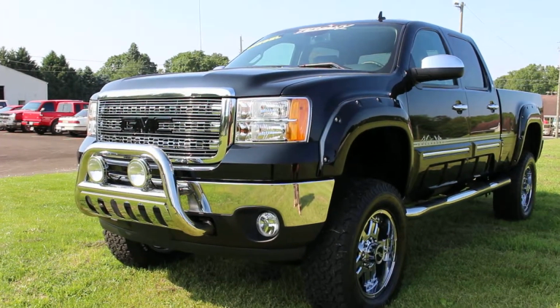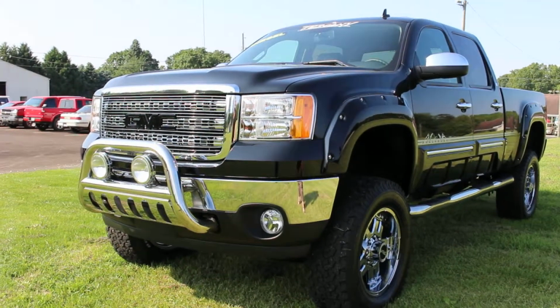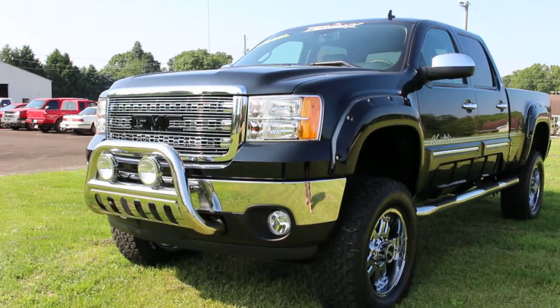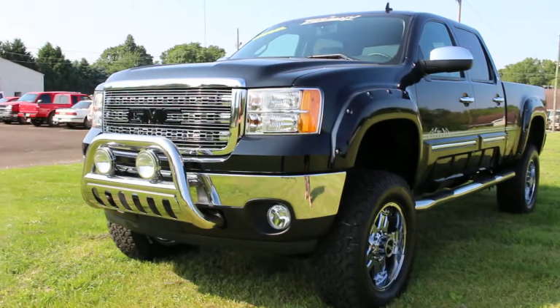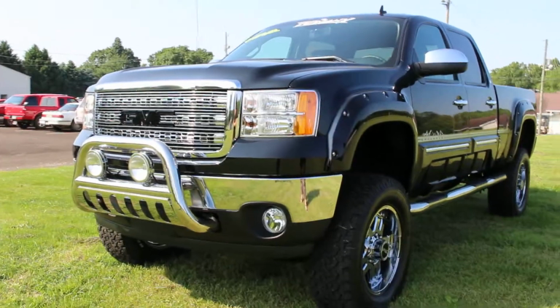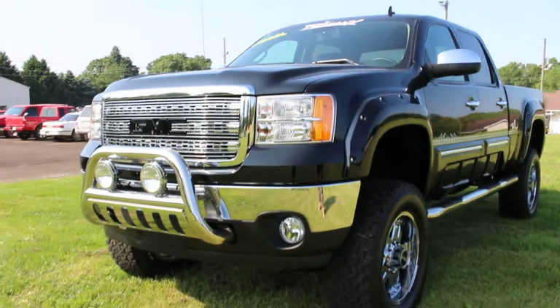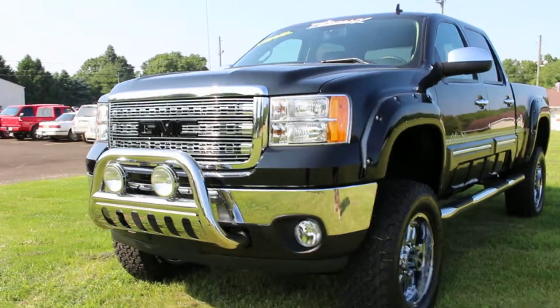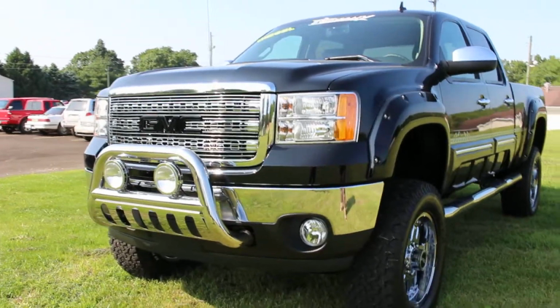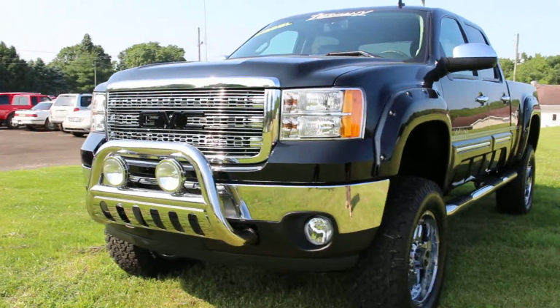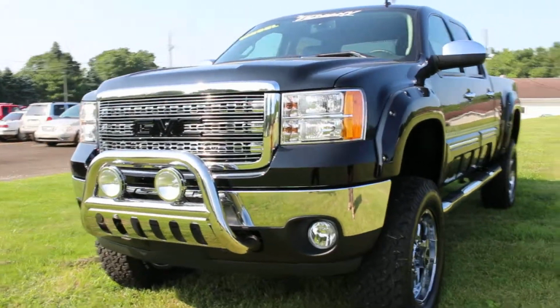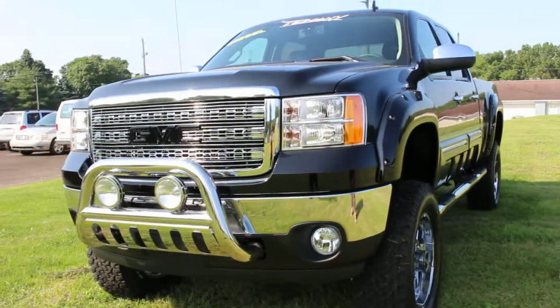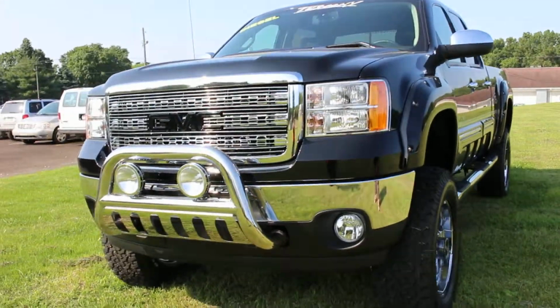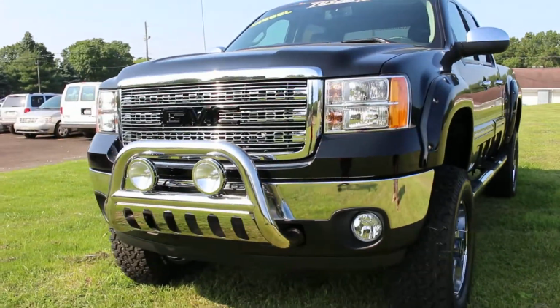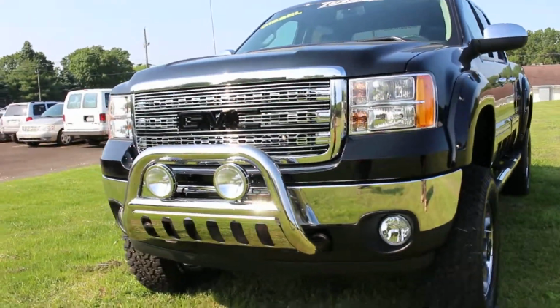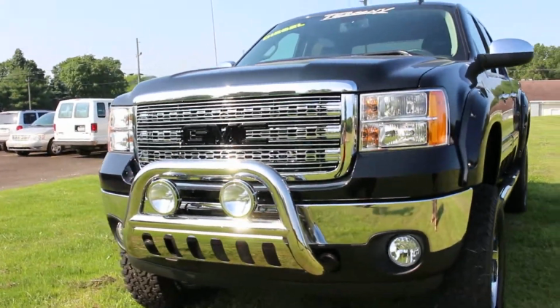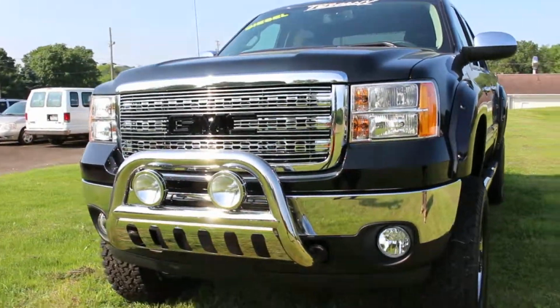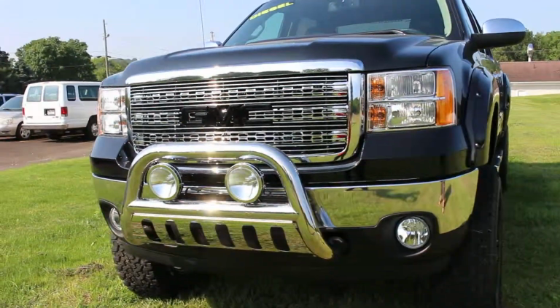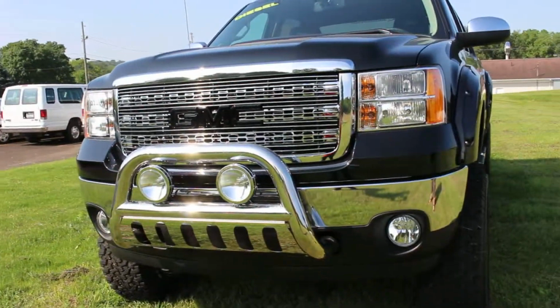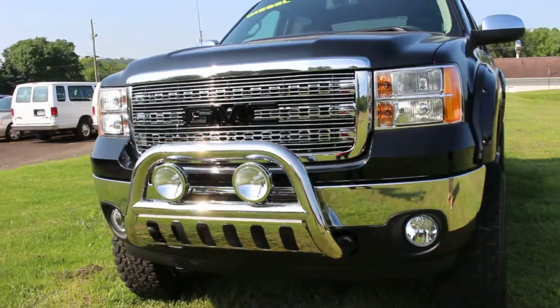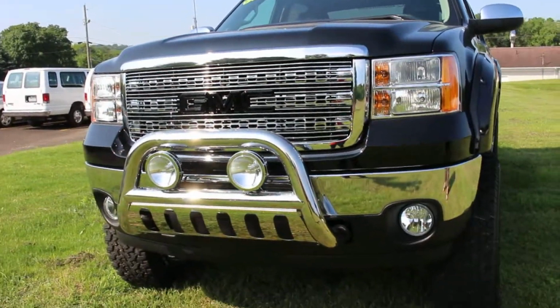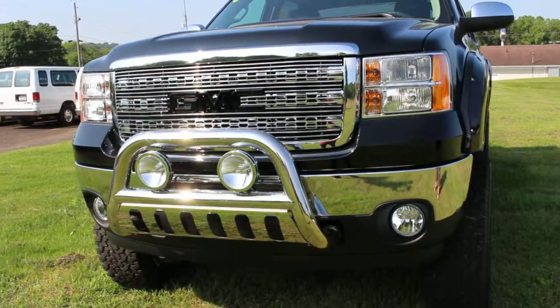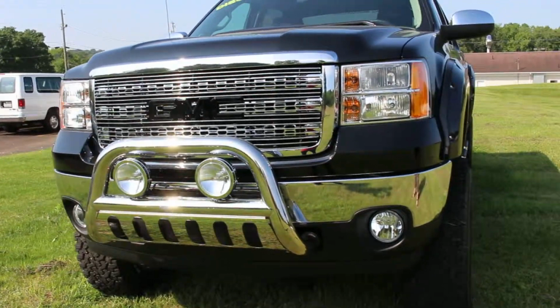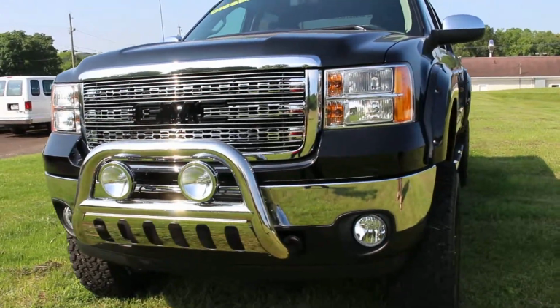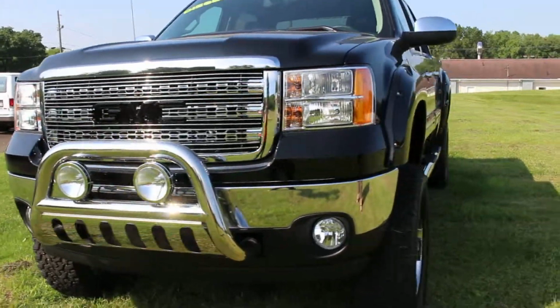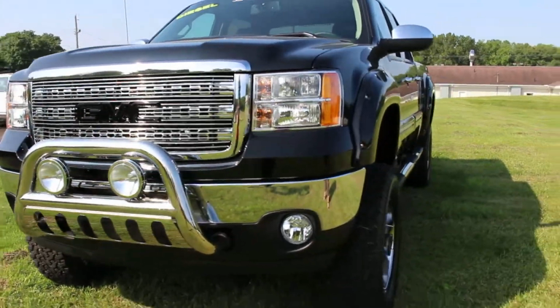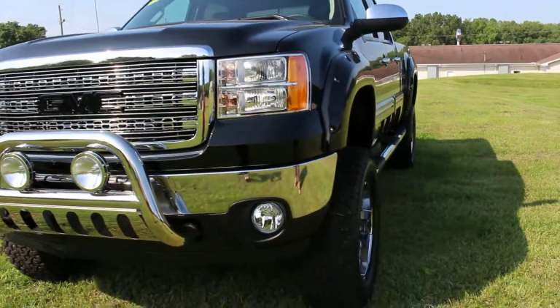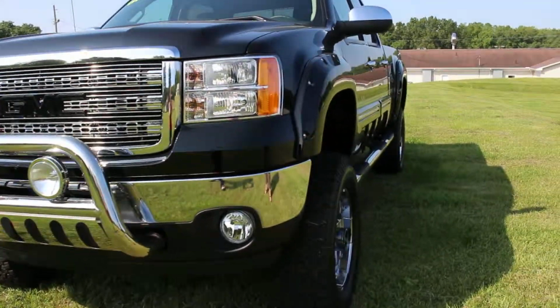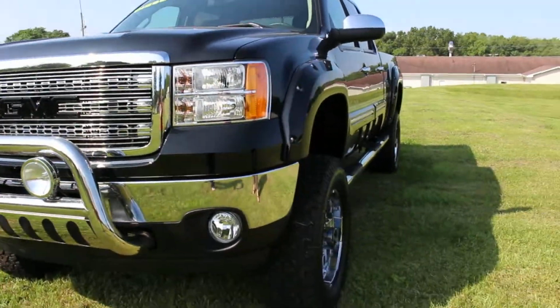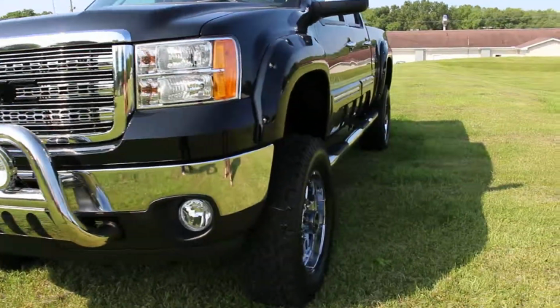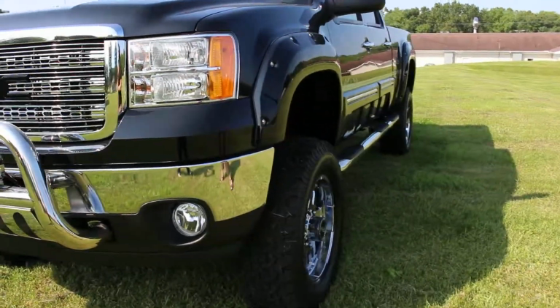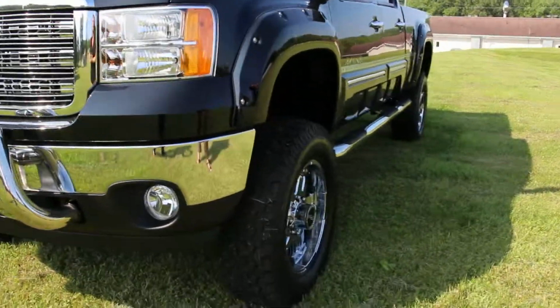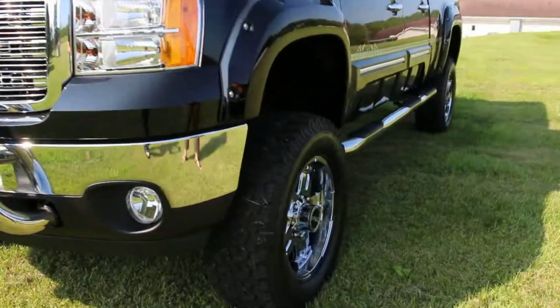It has a Tuscany Badlander package on it — very nice accessories, a lot of chrome. Your wheels are actually powder-coated chrome, so they do hold up to the elements.